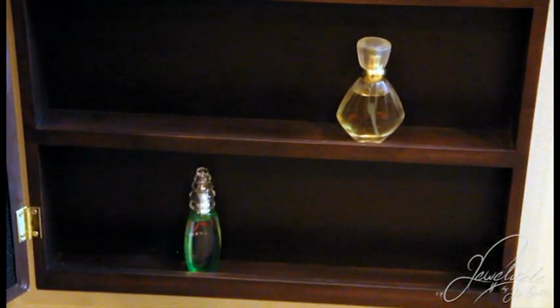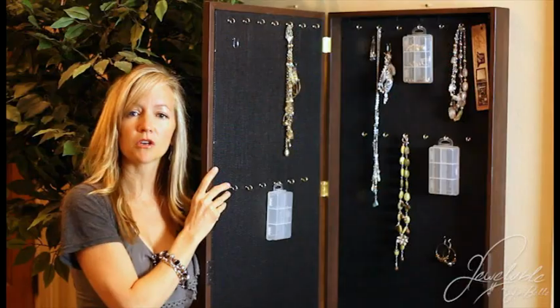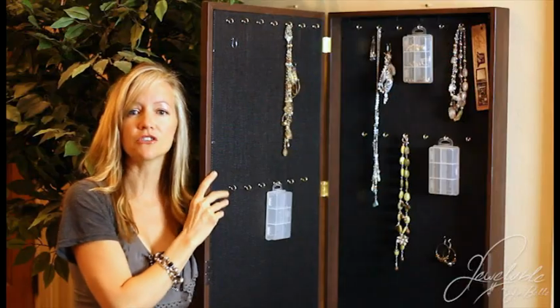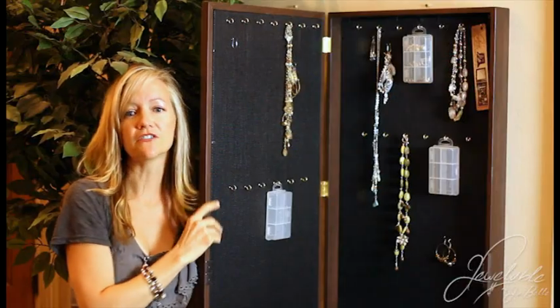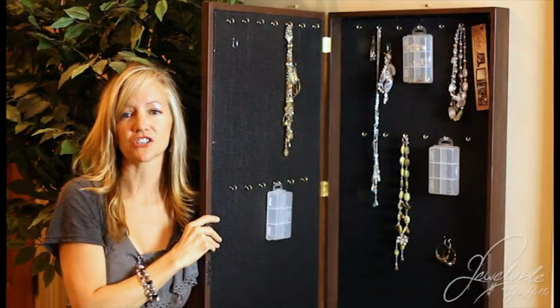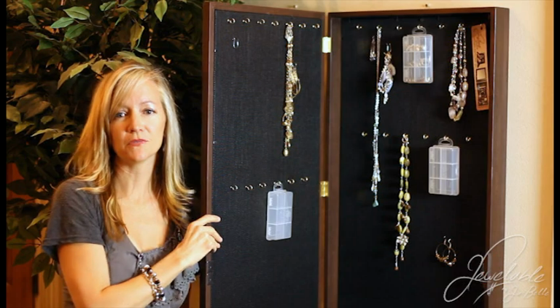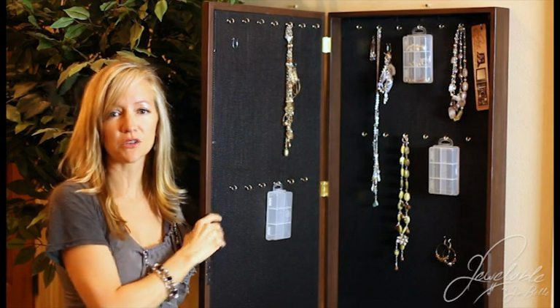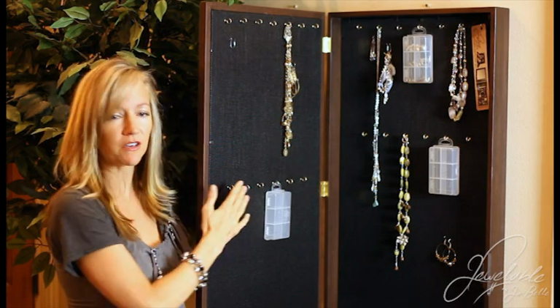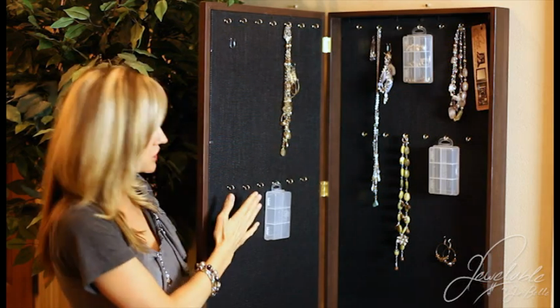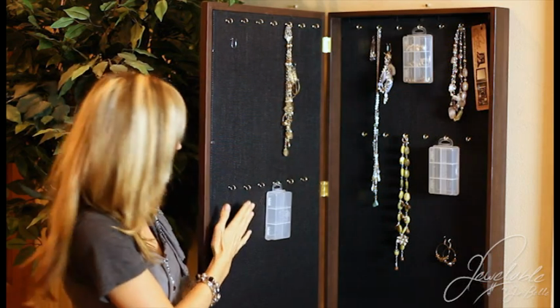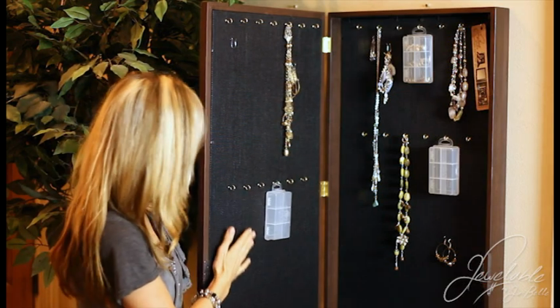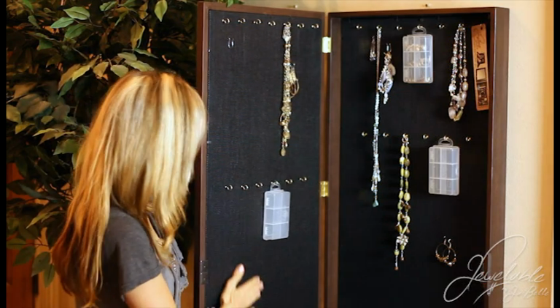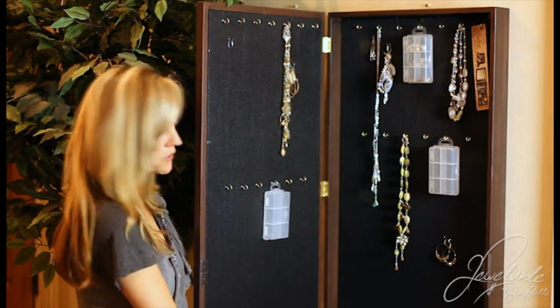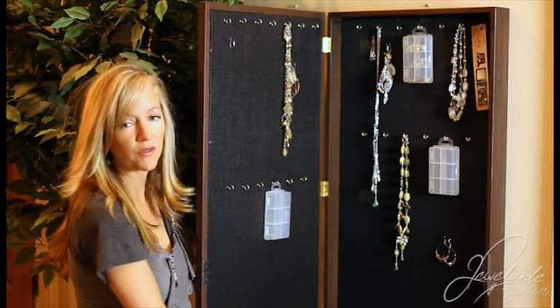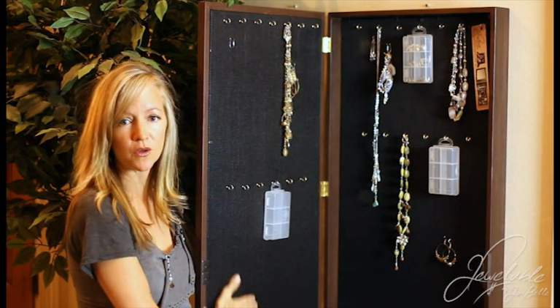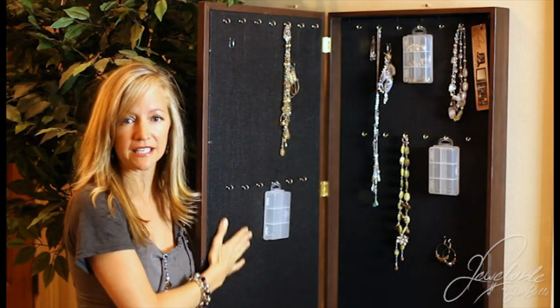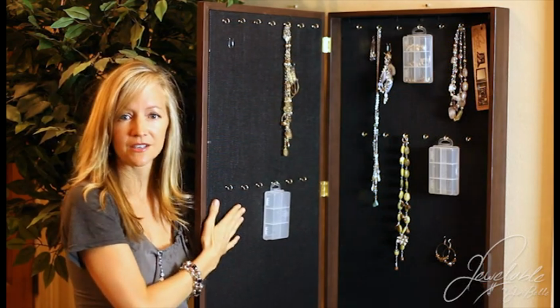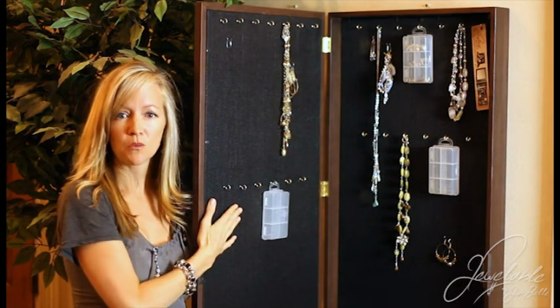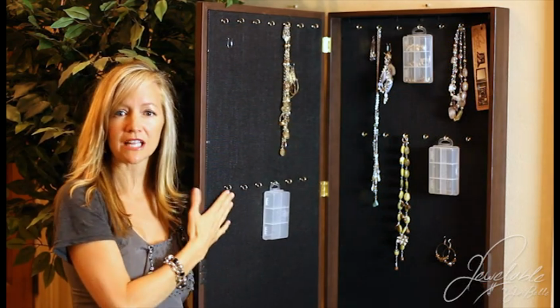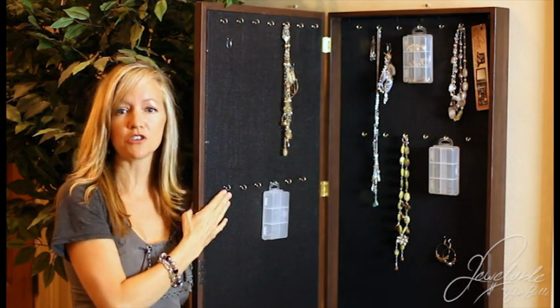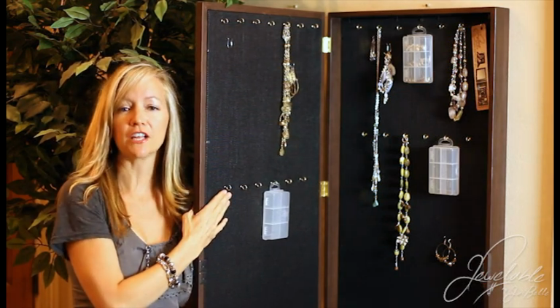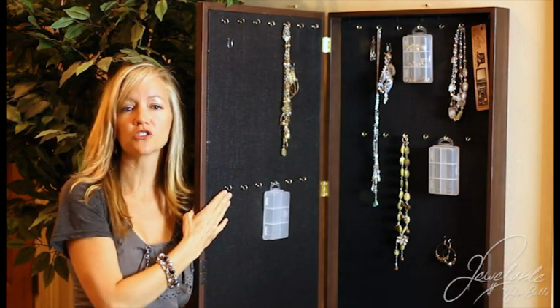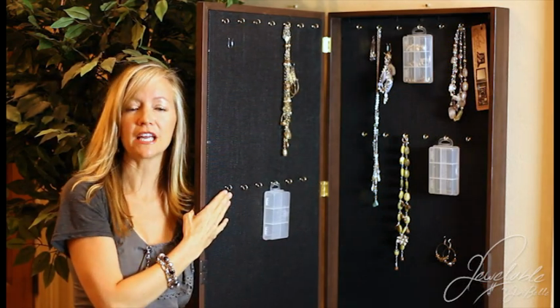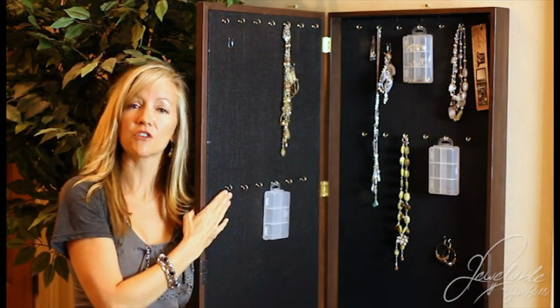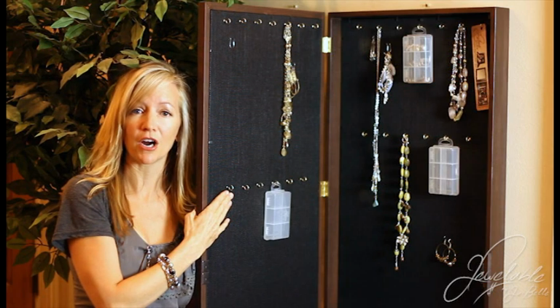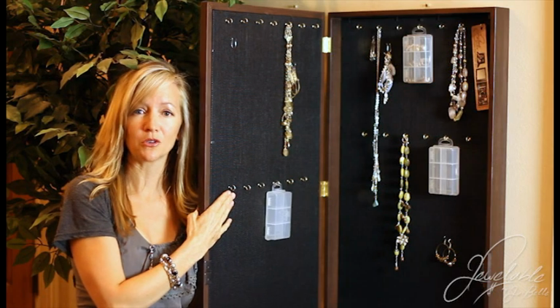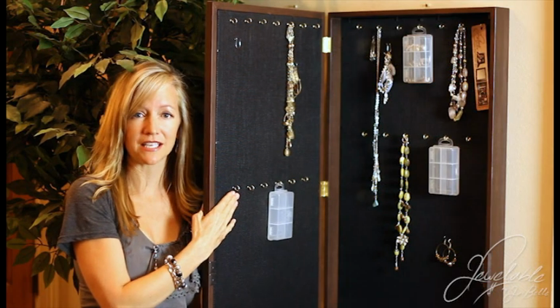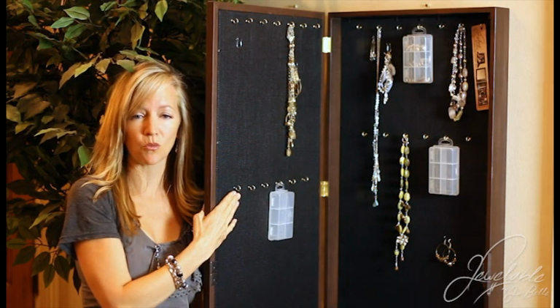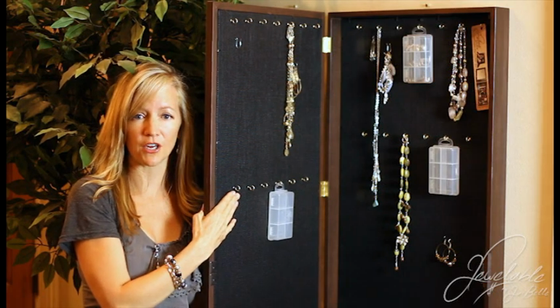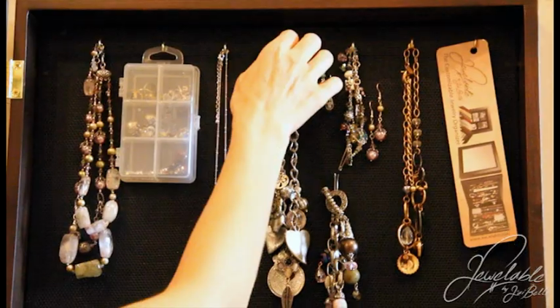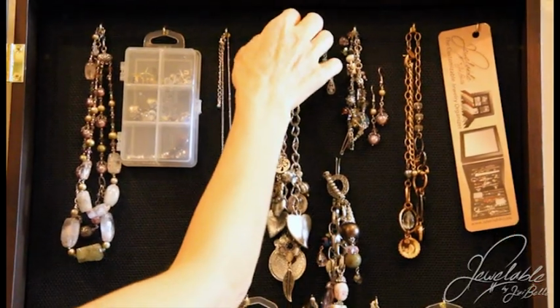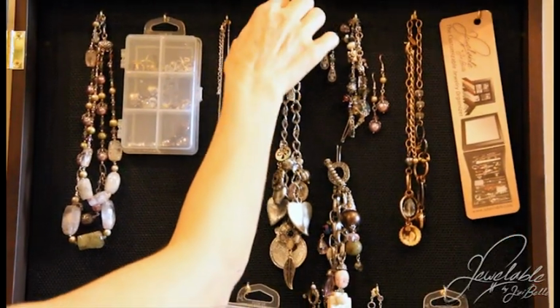The most unique feature is the reinforced mesh throughout the whole case, which allows you to hang your jewelry everywhere, utilizing 100% of the space.